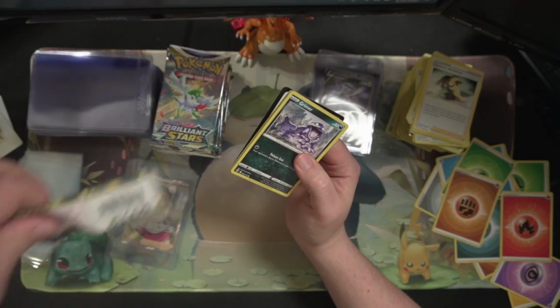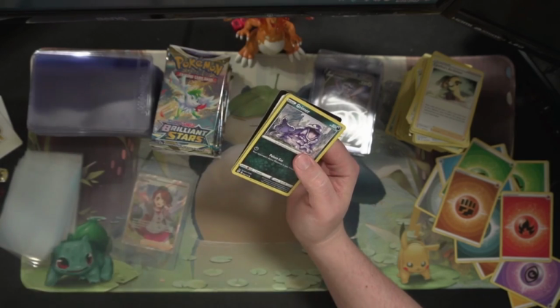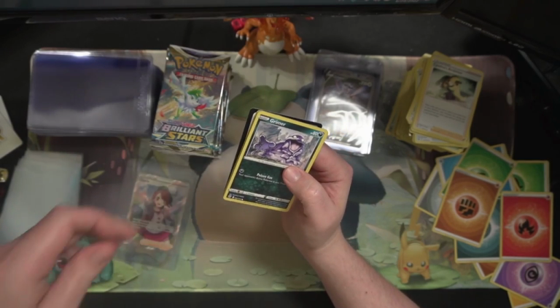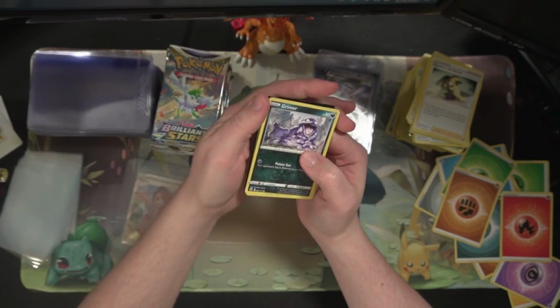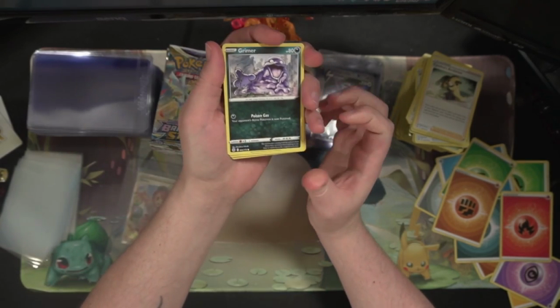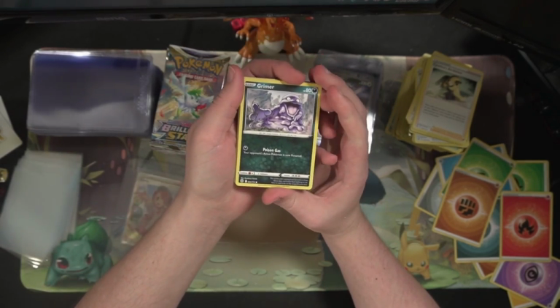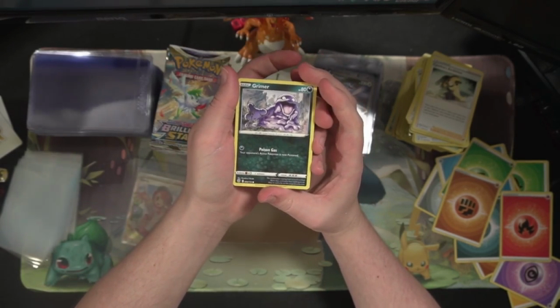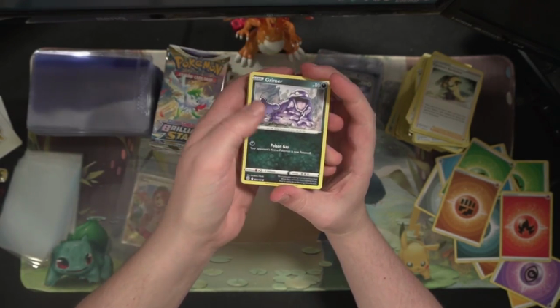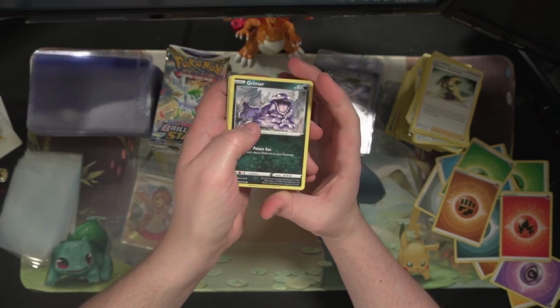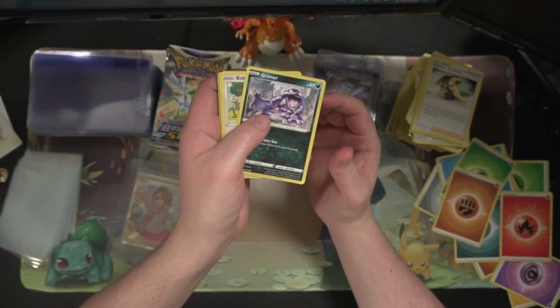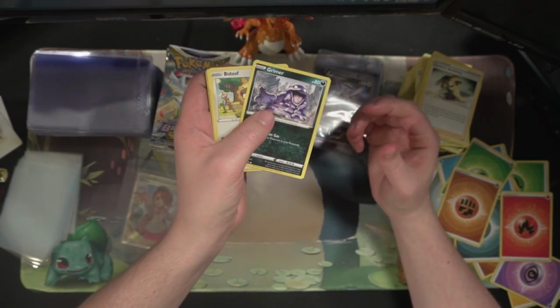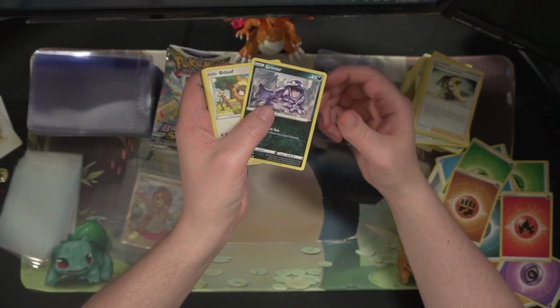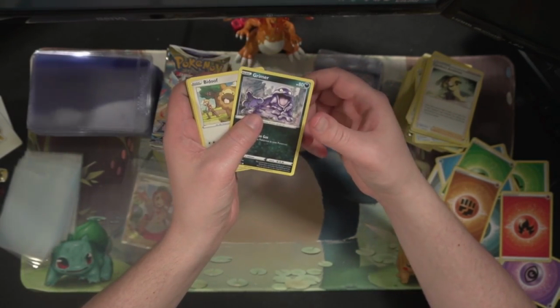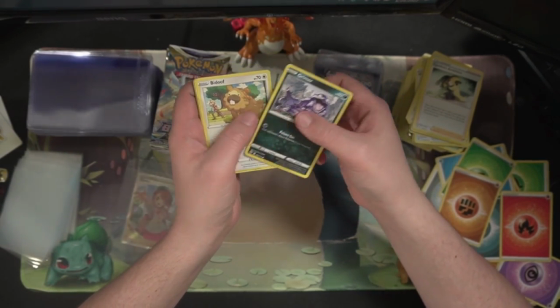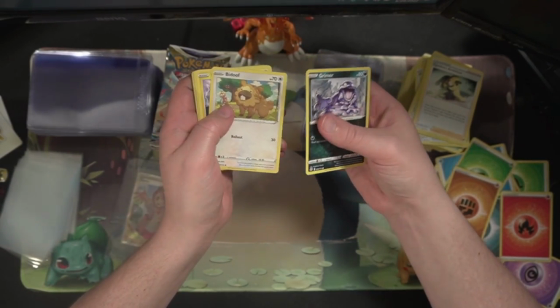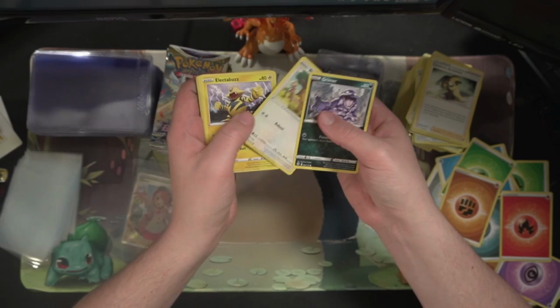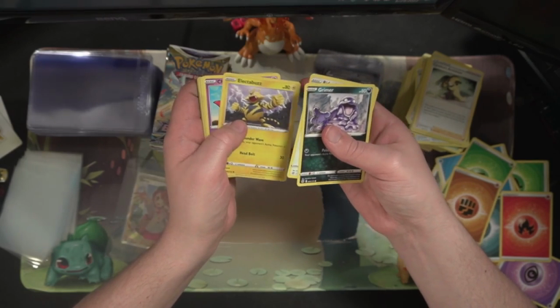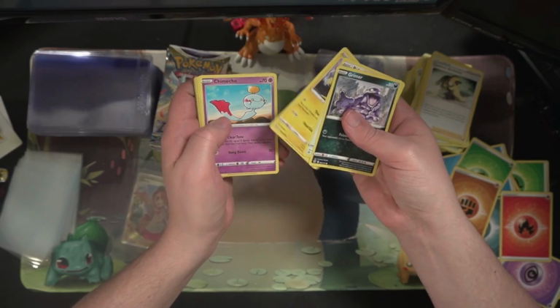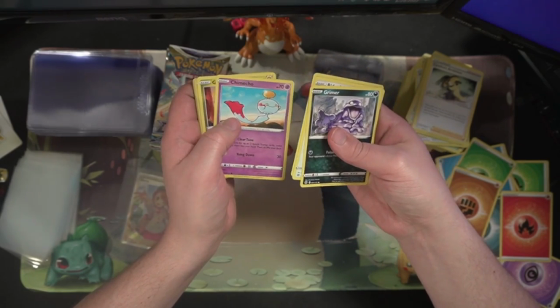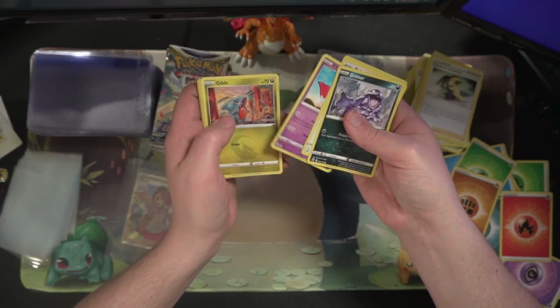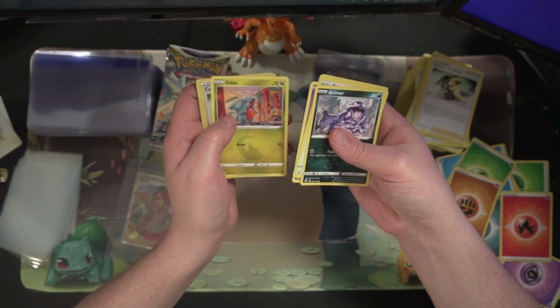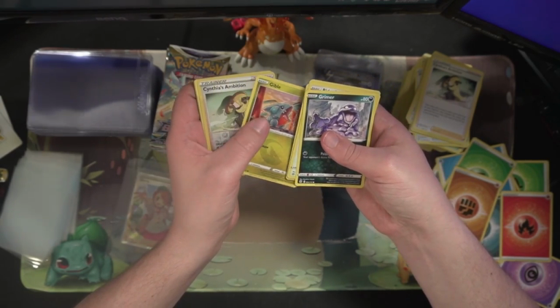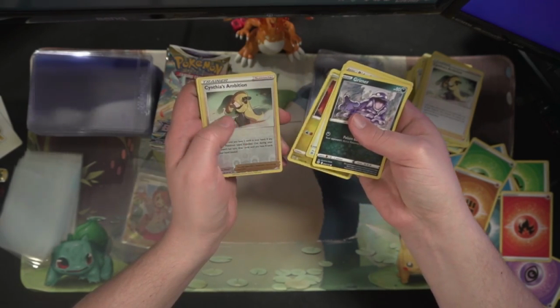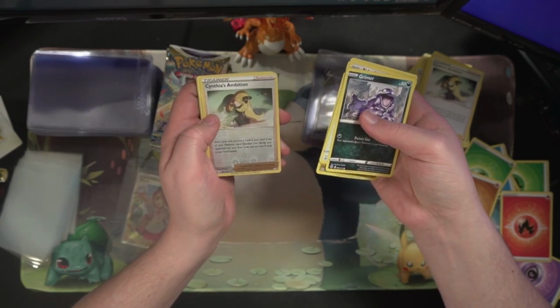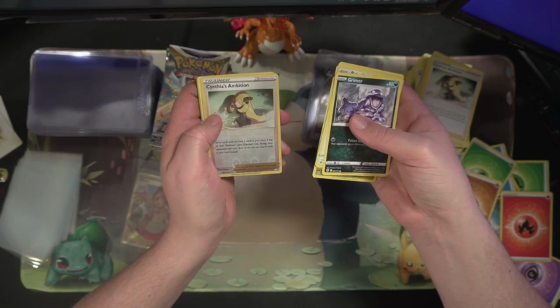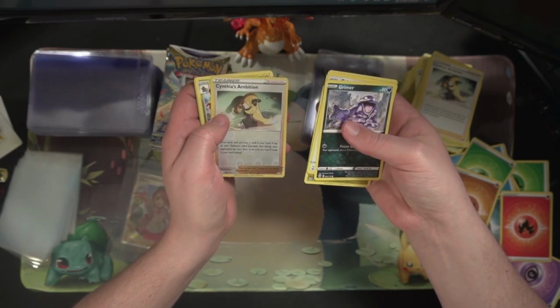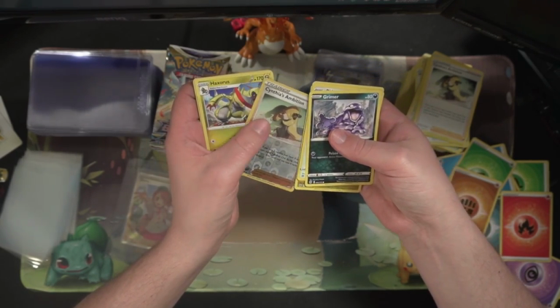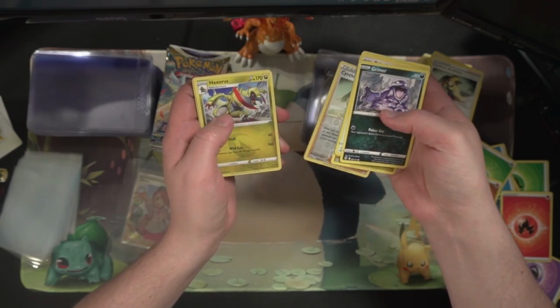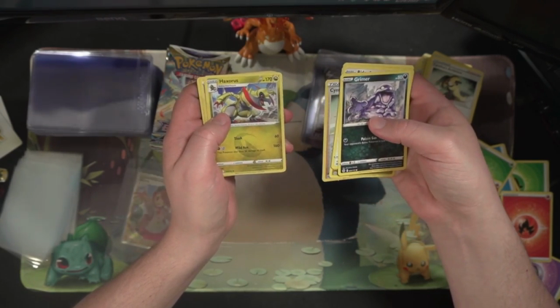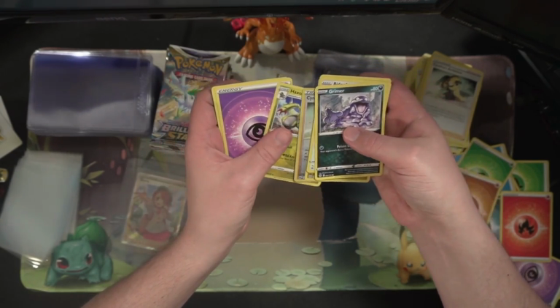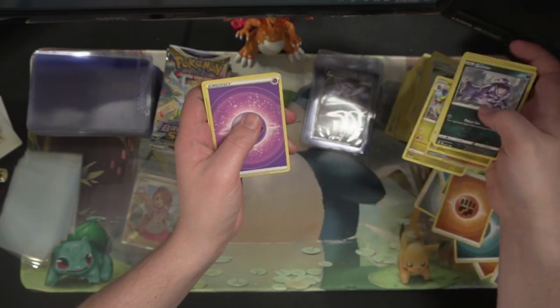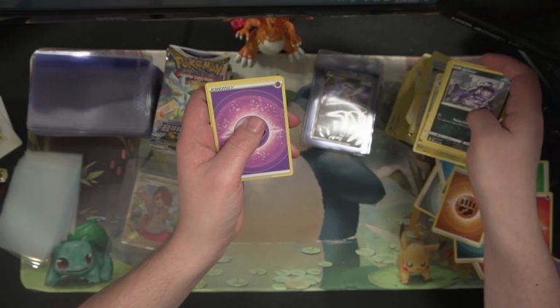About 13-14 packs left. Got a Grimer, Drifblim, Electabuzz, and Cynthia's Ambition reverse, and a Haxorus non-holo.